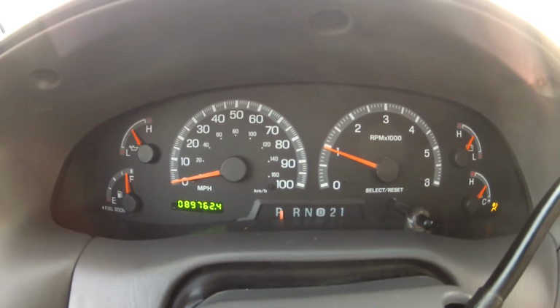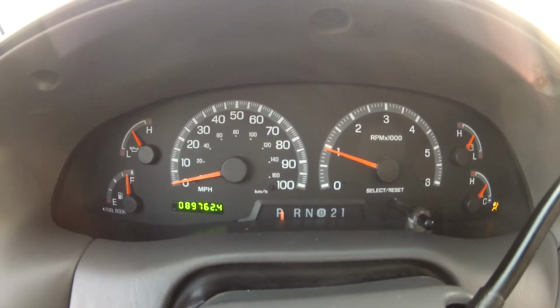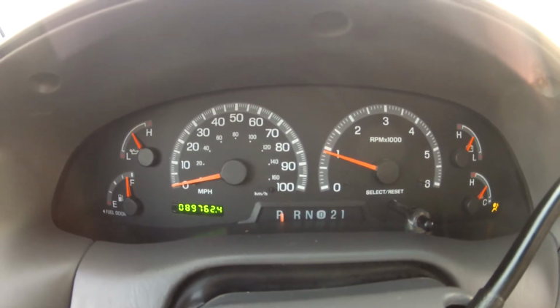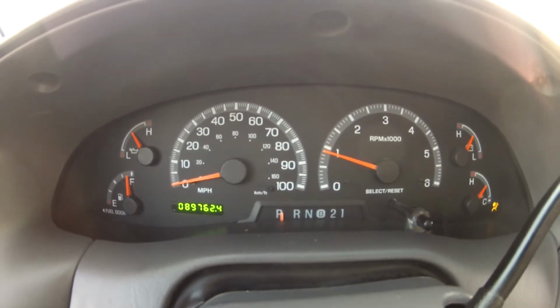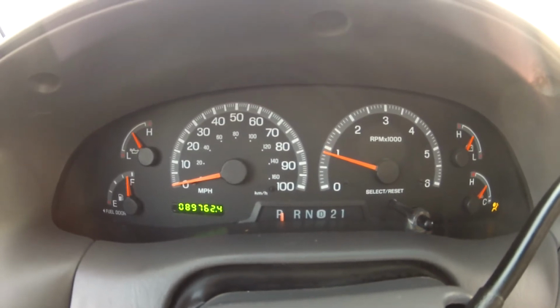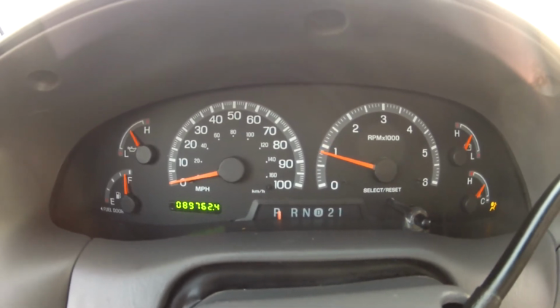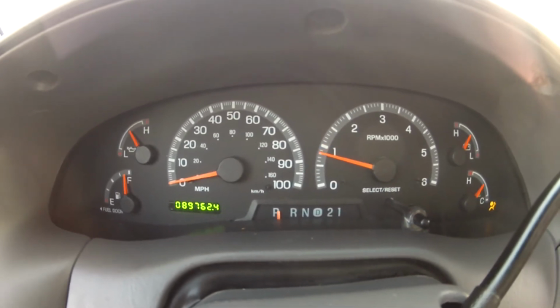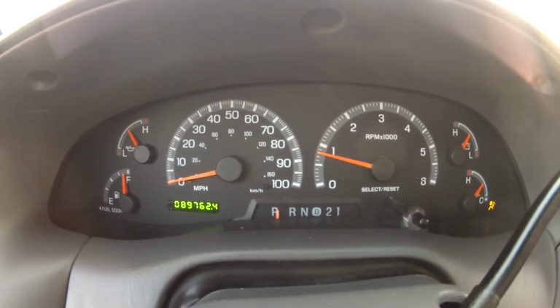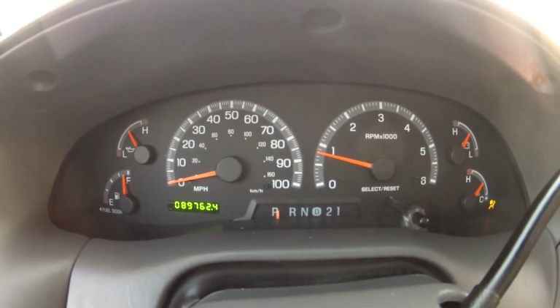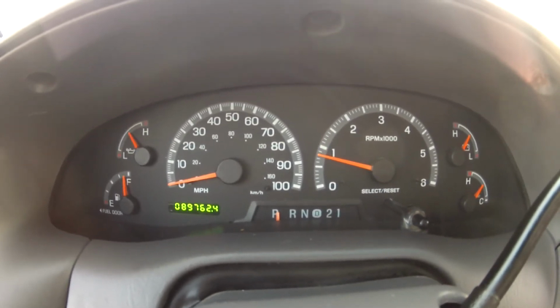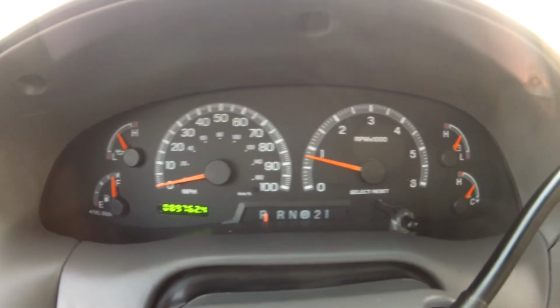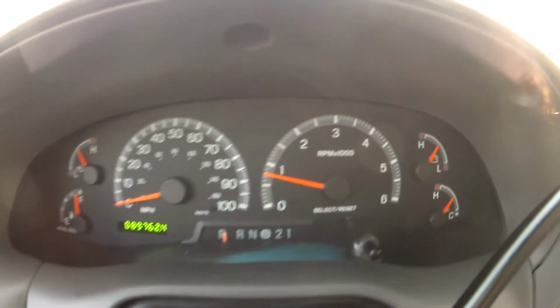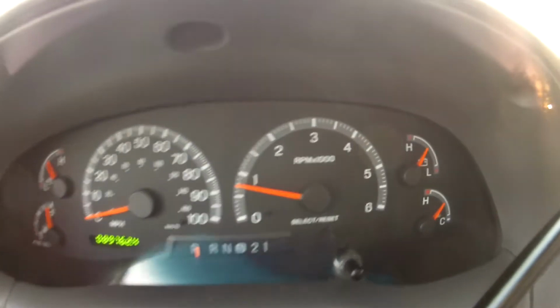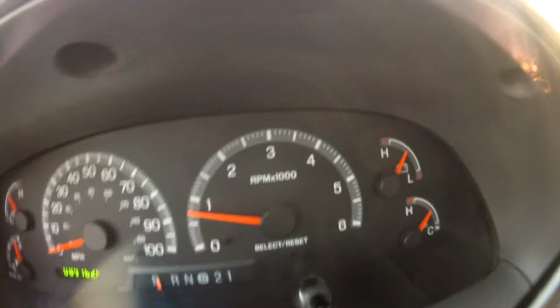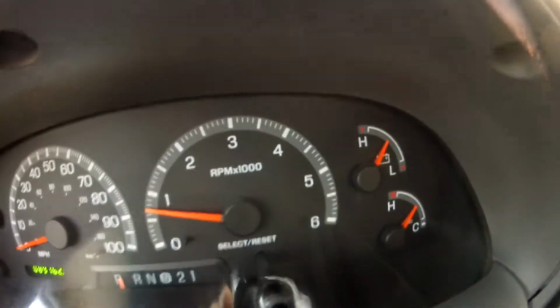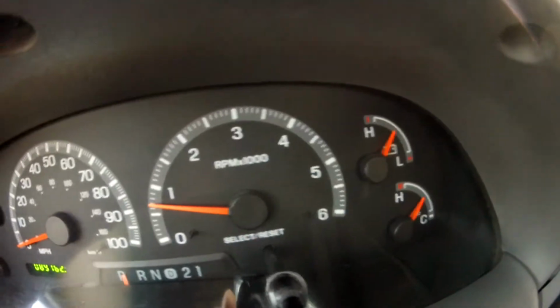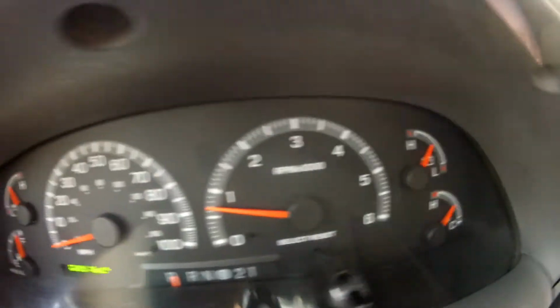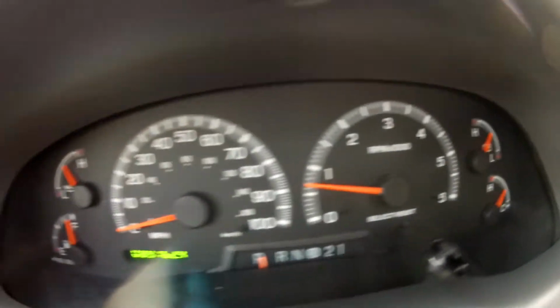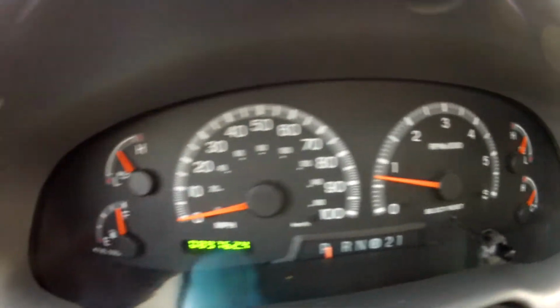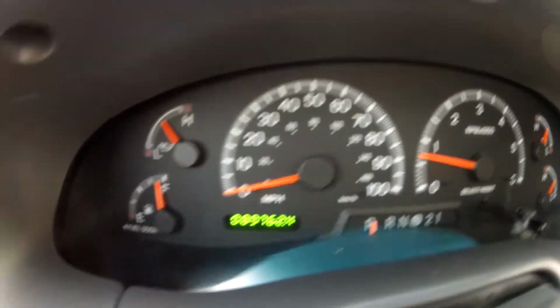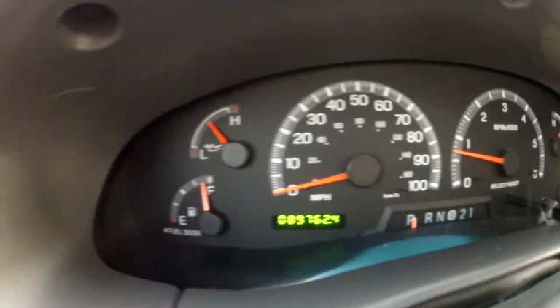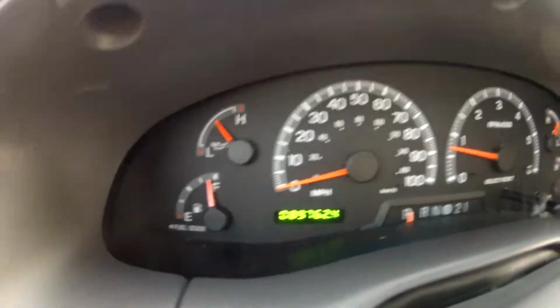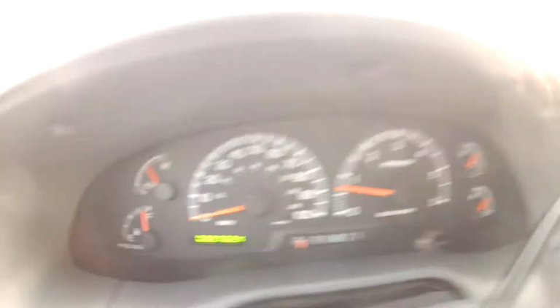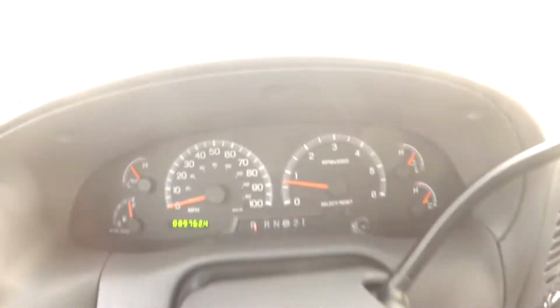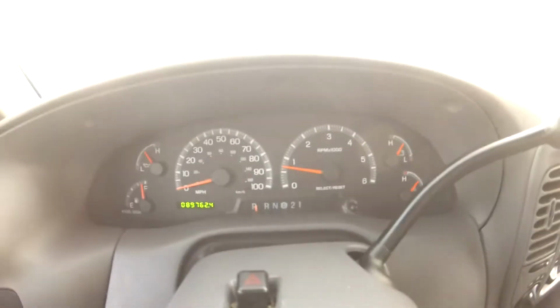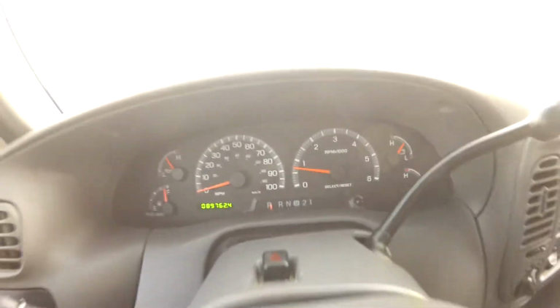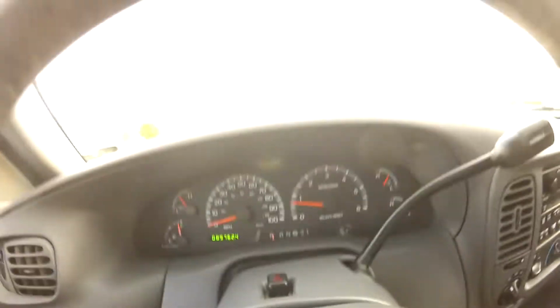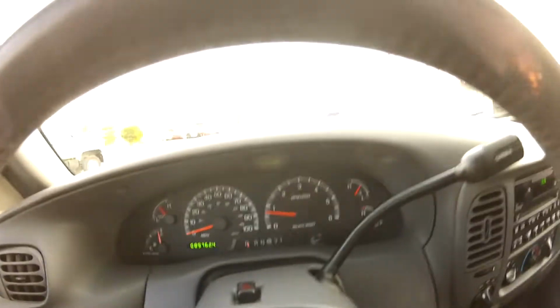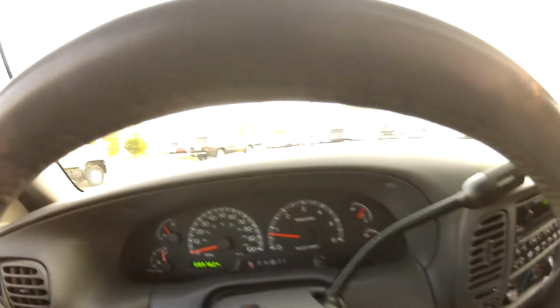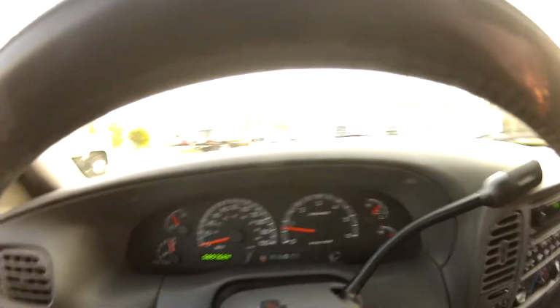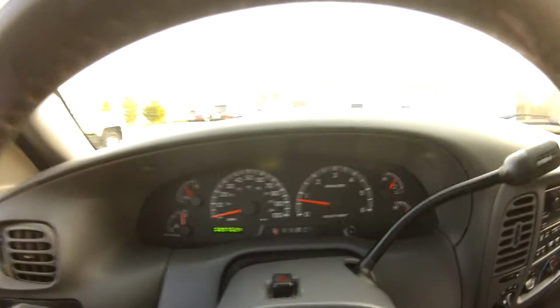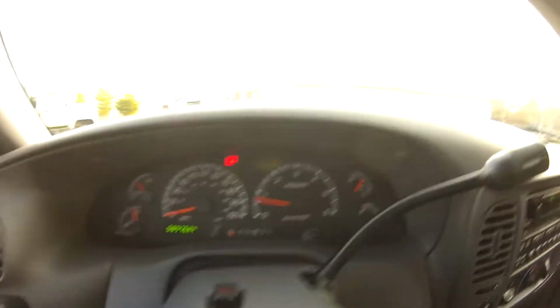As you can see, it starts right up, idles perfectly, and there are no lights on the dash. This F-150 runs and drives perfectly and does not need a single thing.